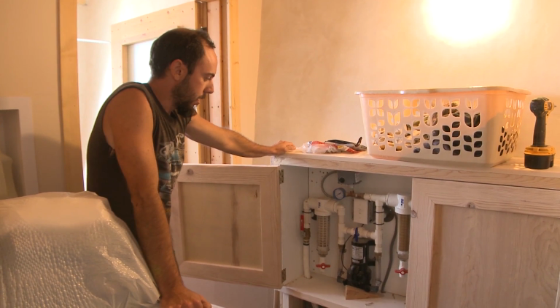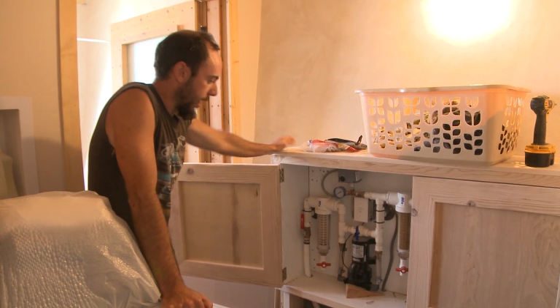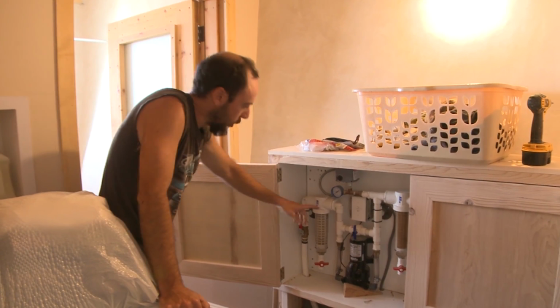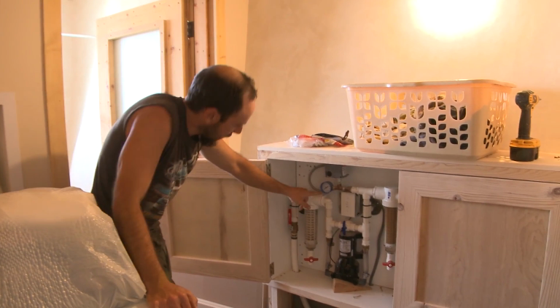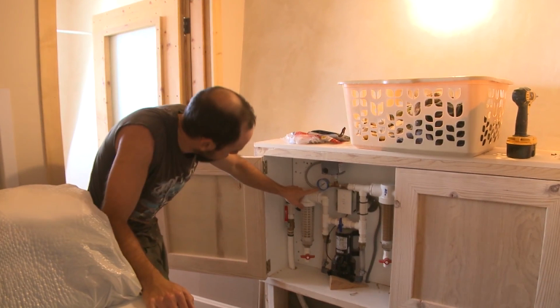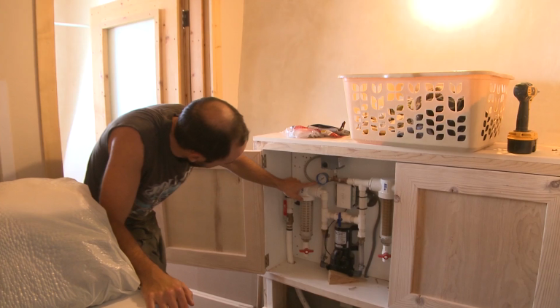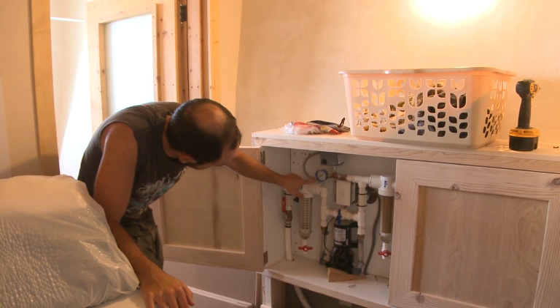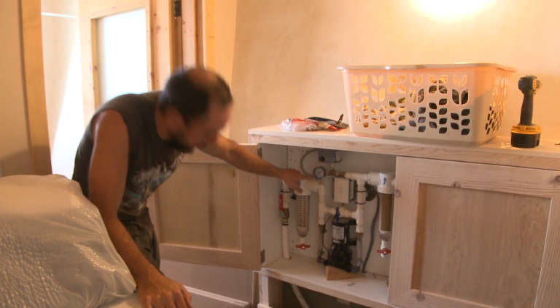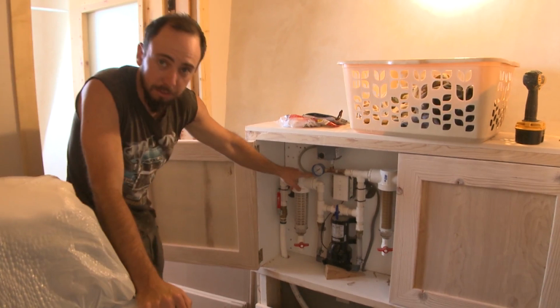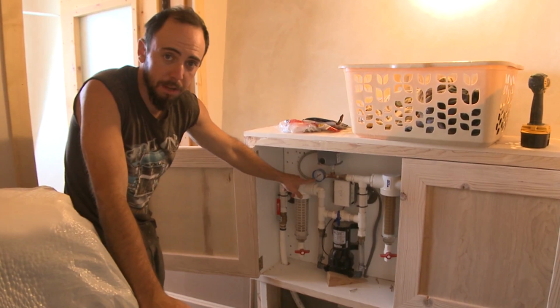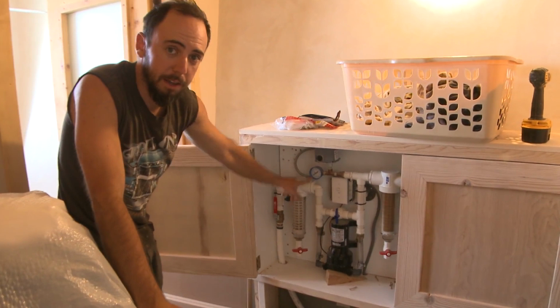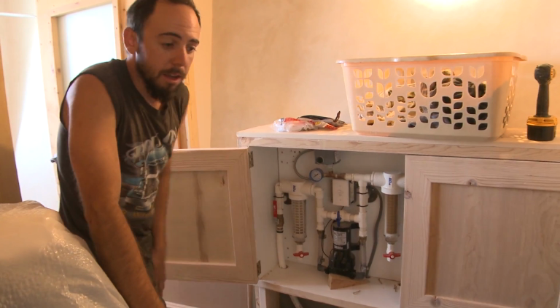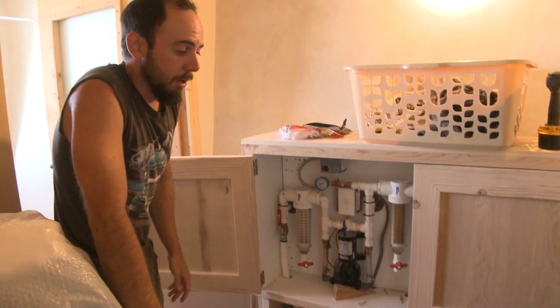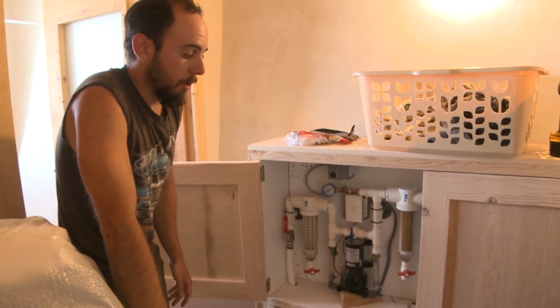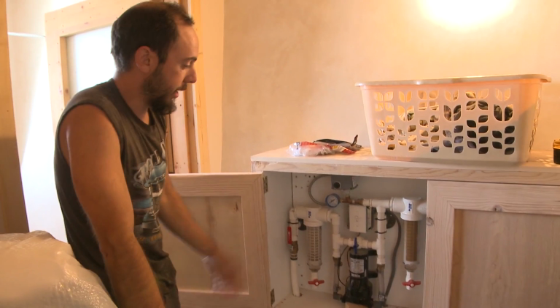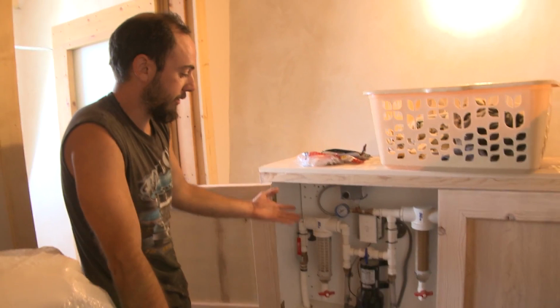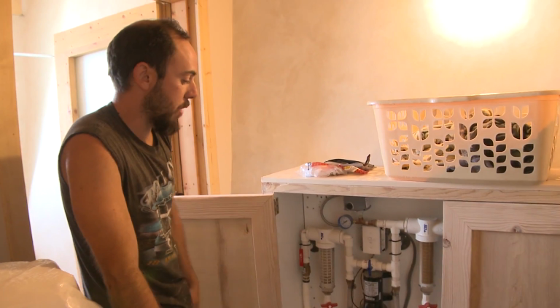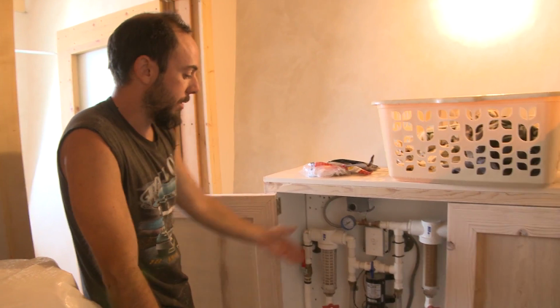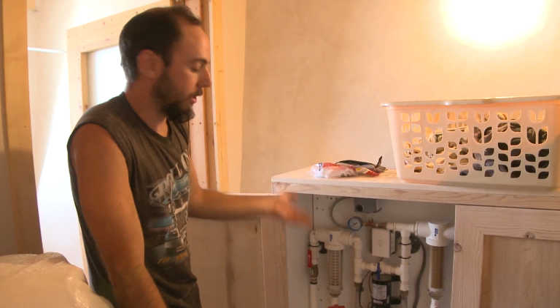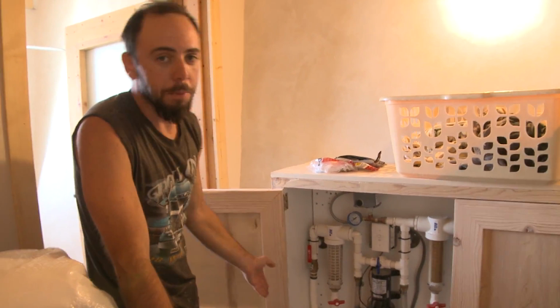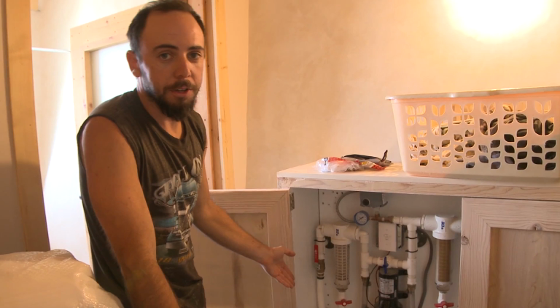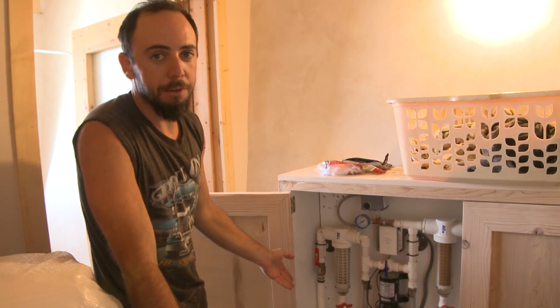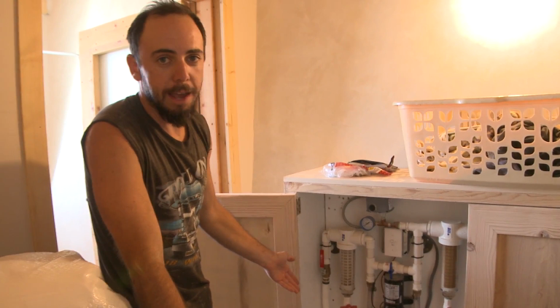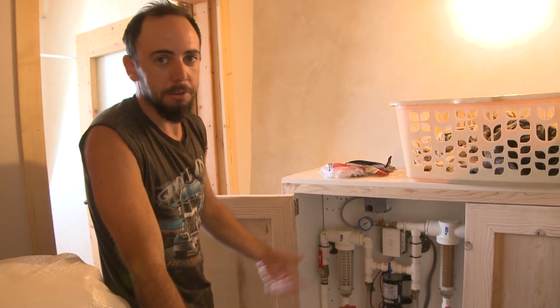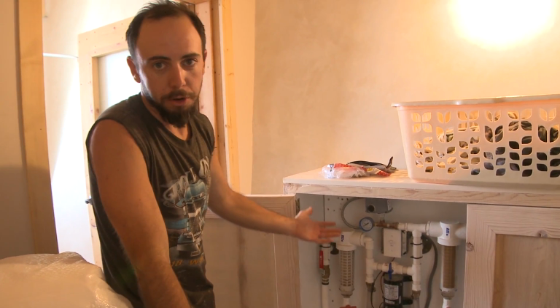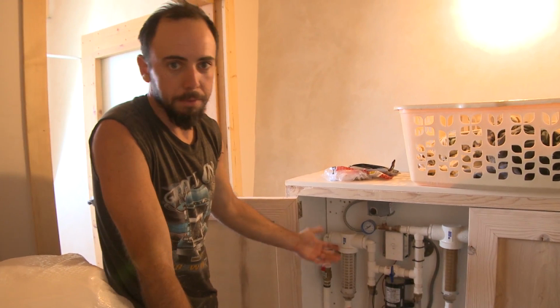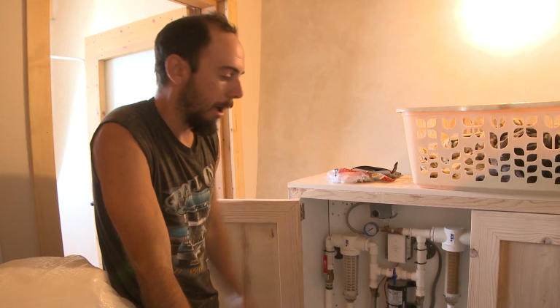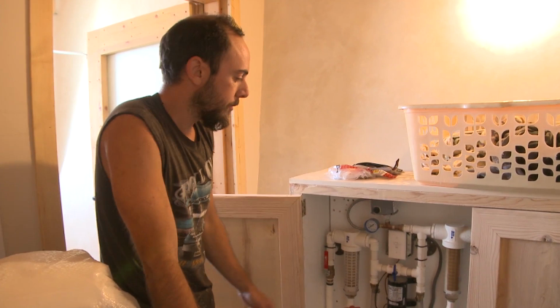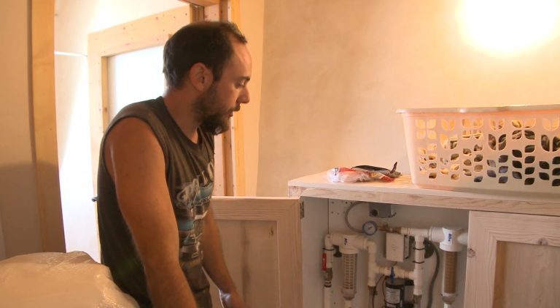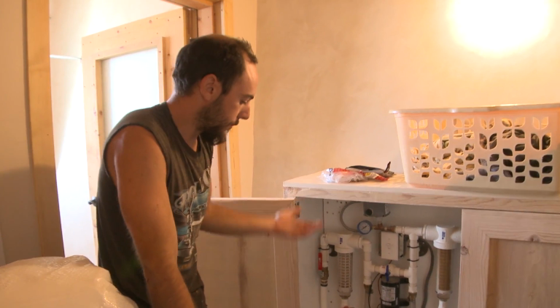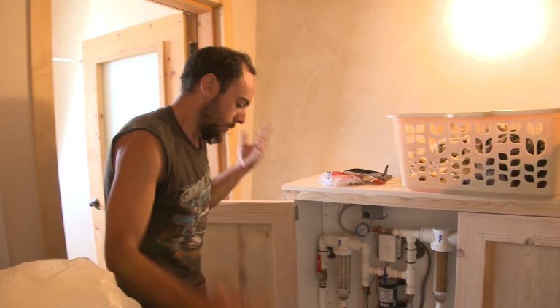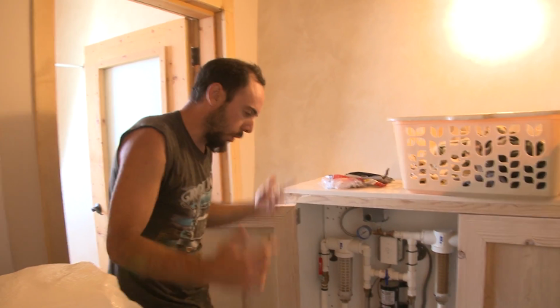Once it stops, the pressure jumps all the way back down to about 36 PSI. That's obviously a problem — you don't want your pump turning on and off like that because you're going to destroy it.